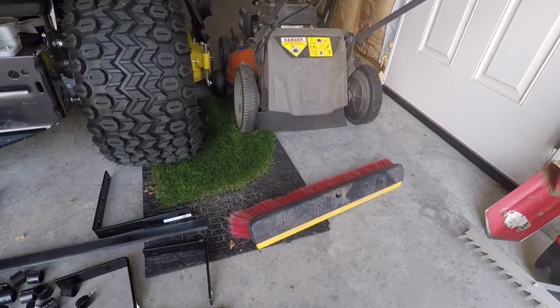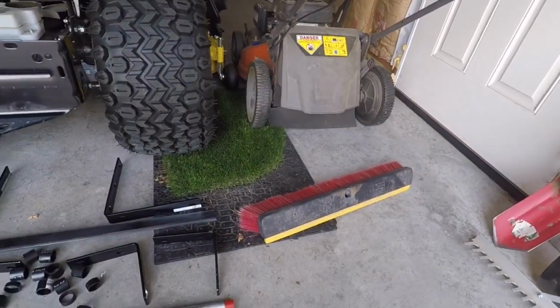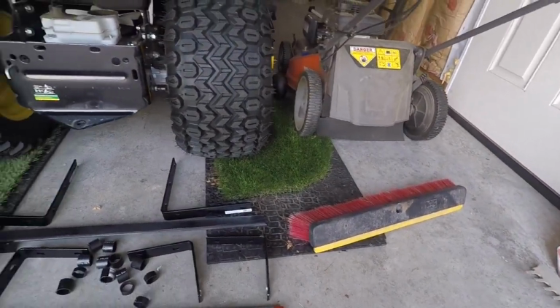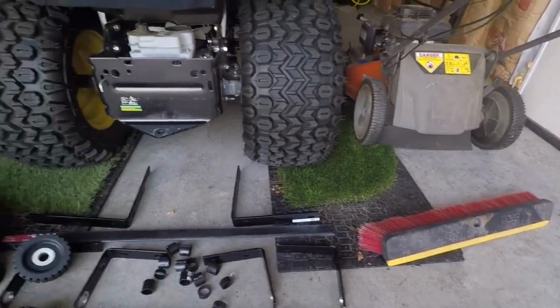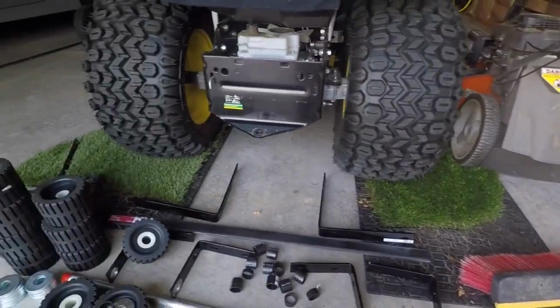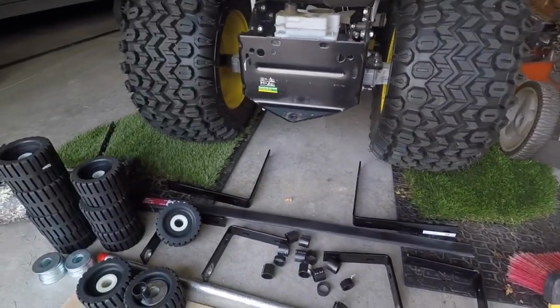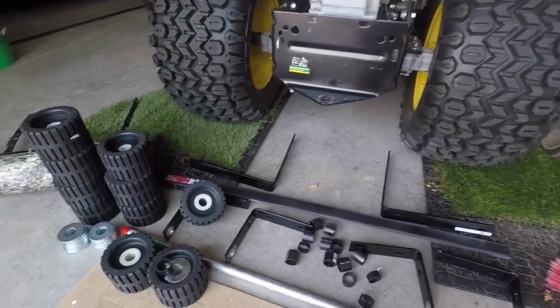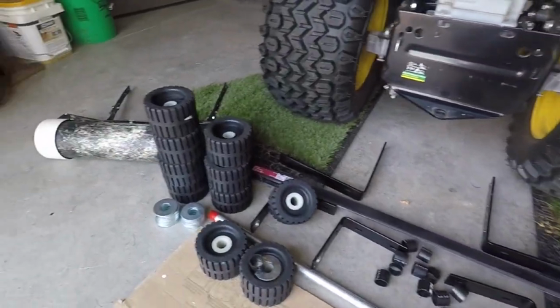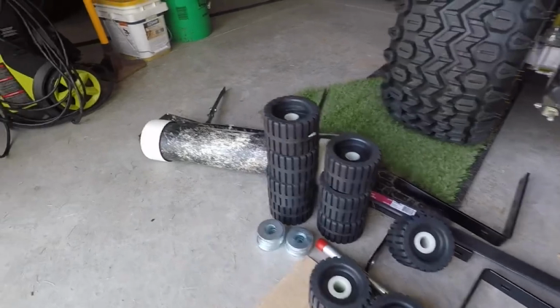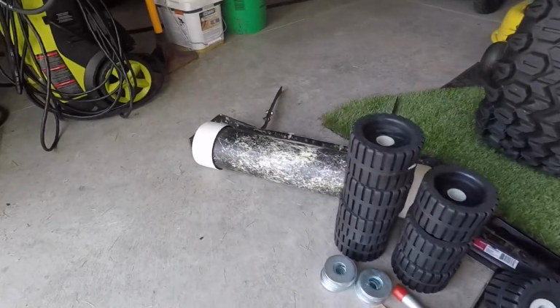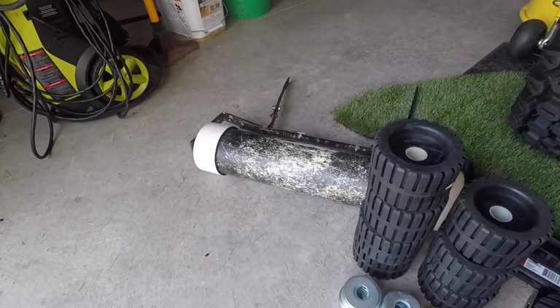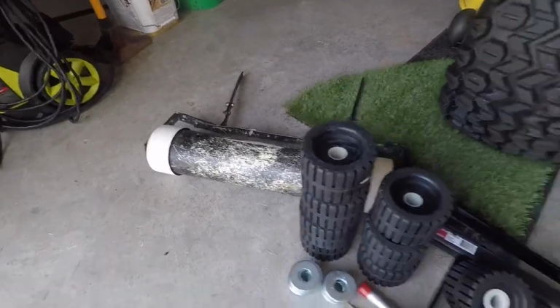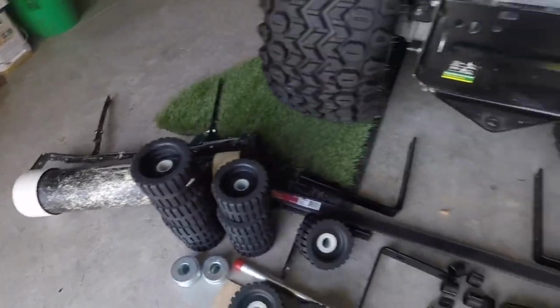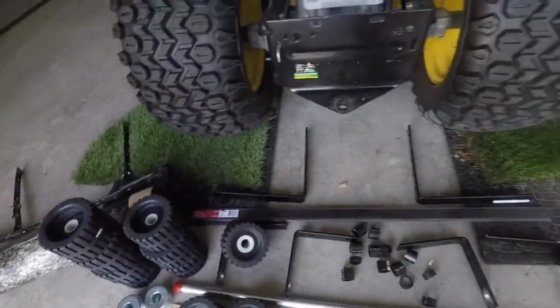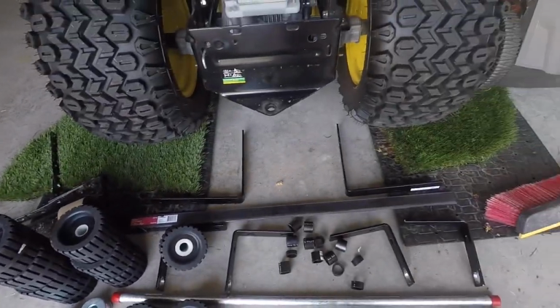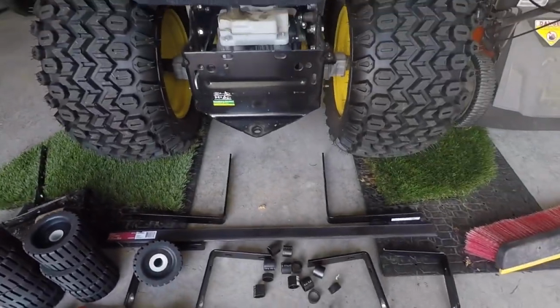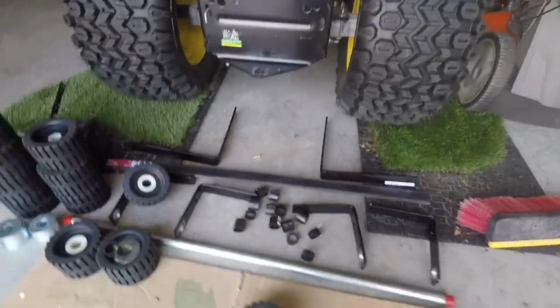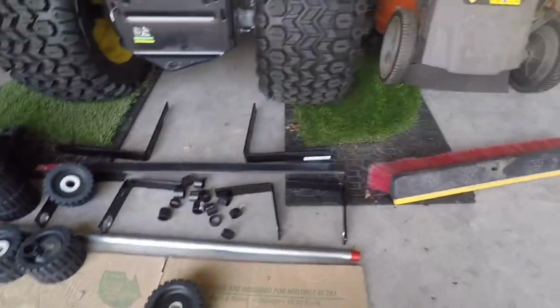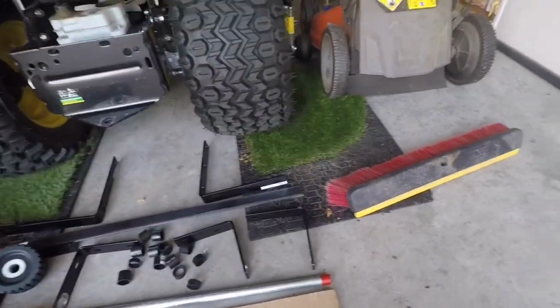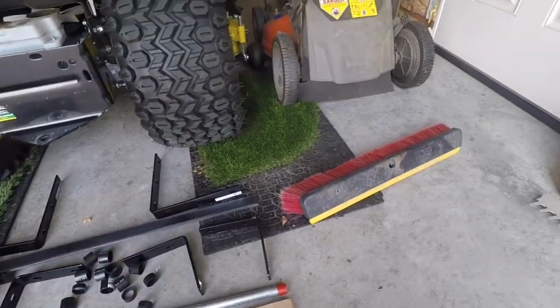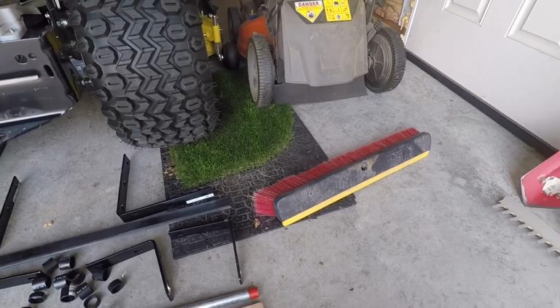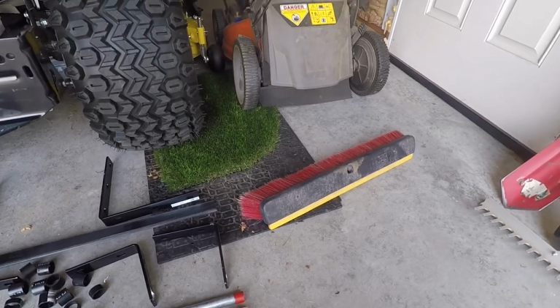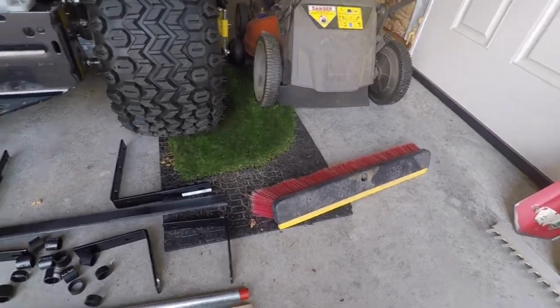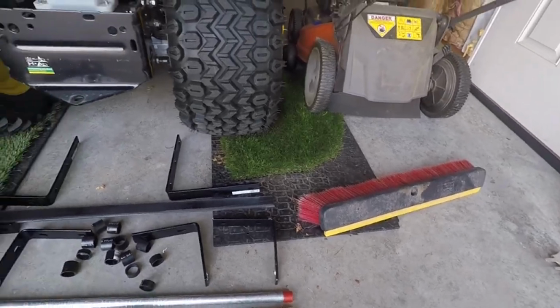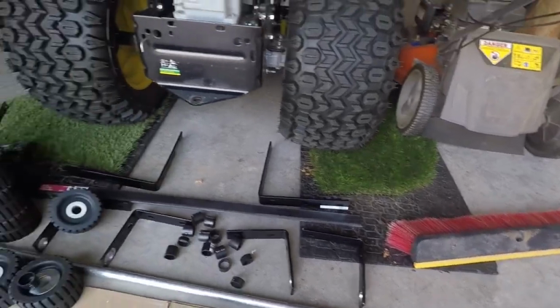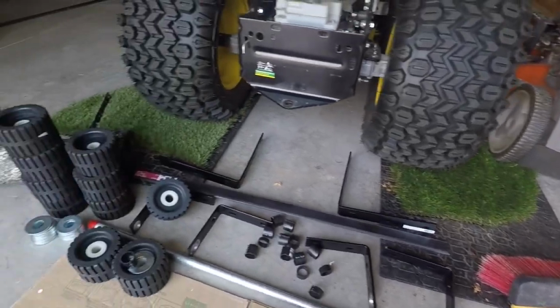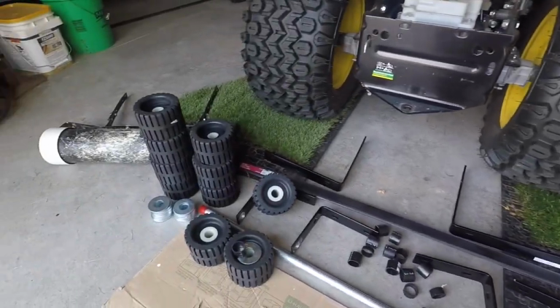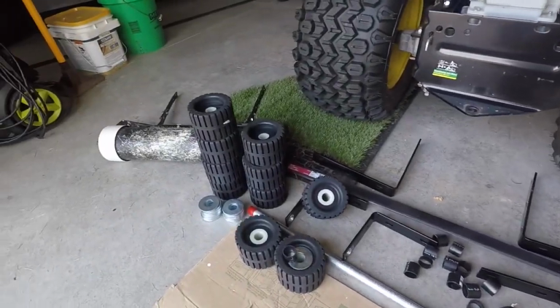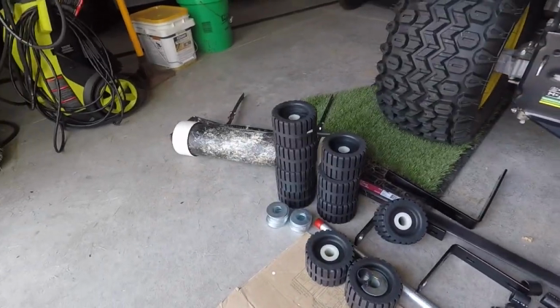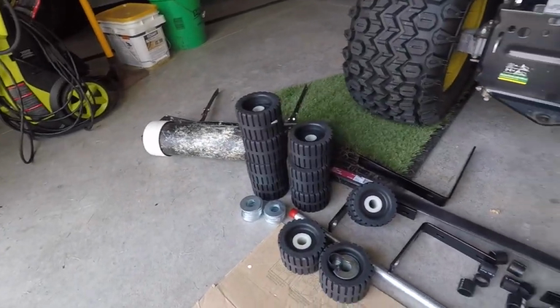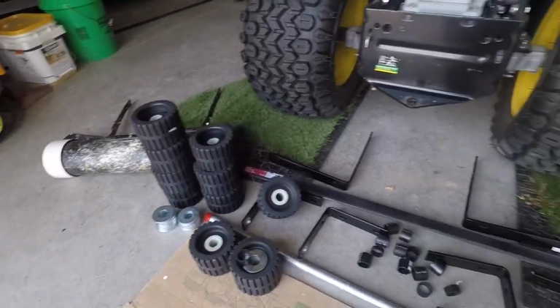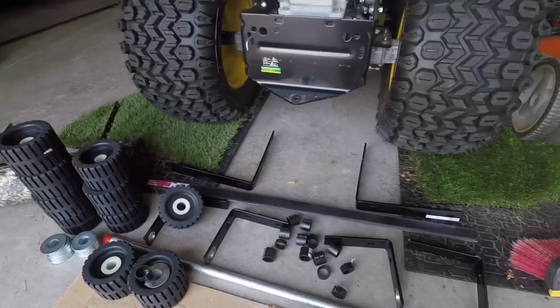I get questions from my neighbors all the time about why are you pulling this pipe behind your lawn mower, and how do you make these stripes in your lawn? I just want to go over today a couple of the ways that you can make stripes in your lawn and how those stripes are made.